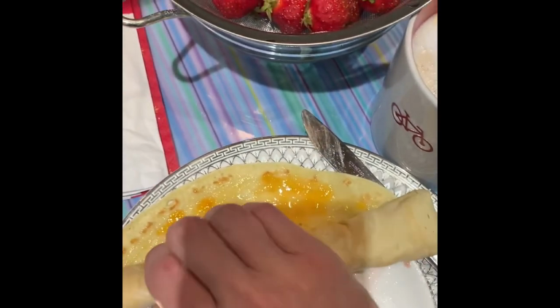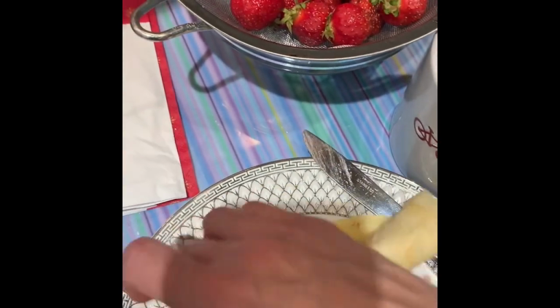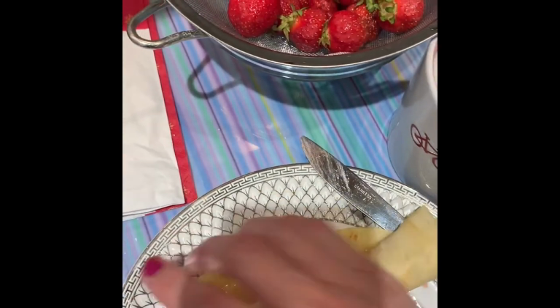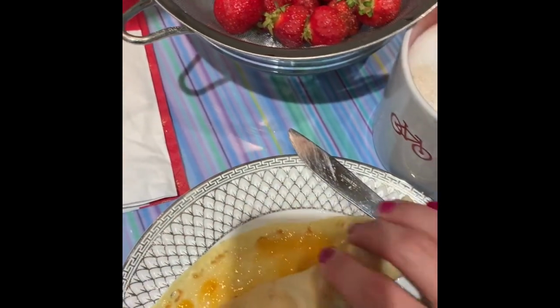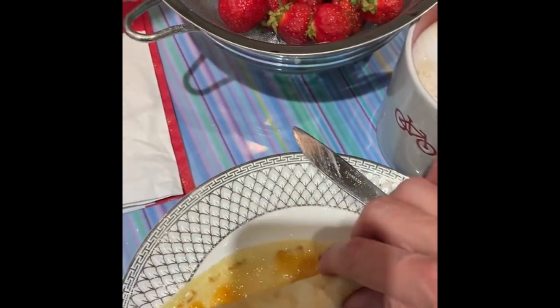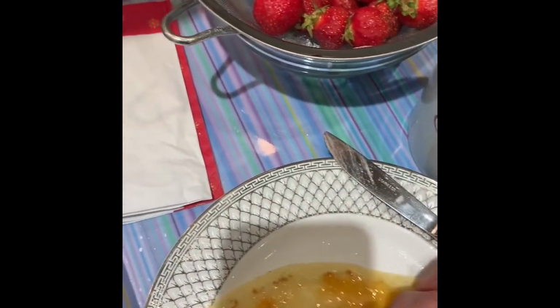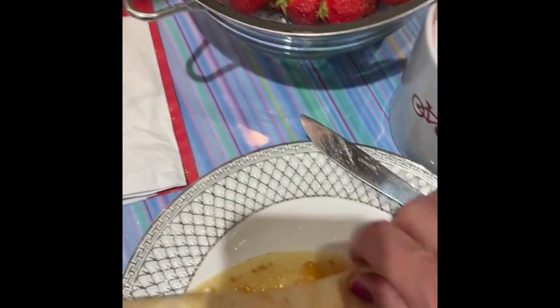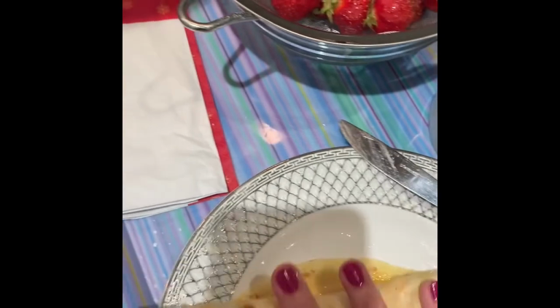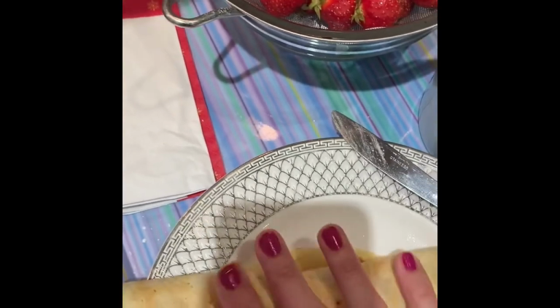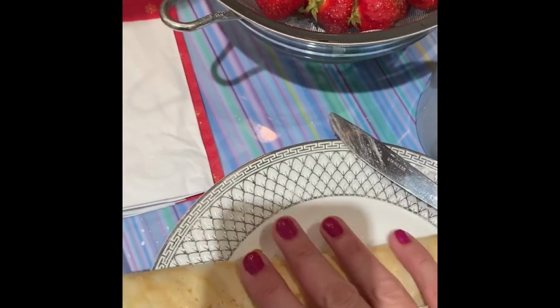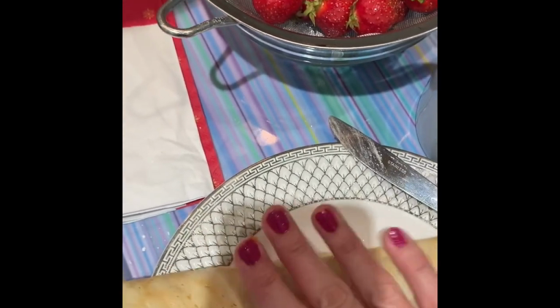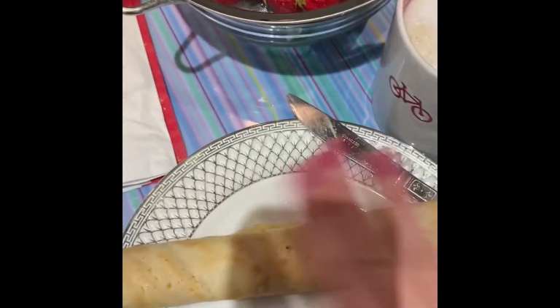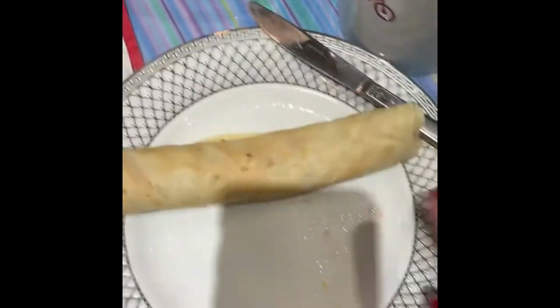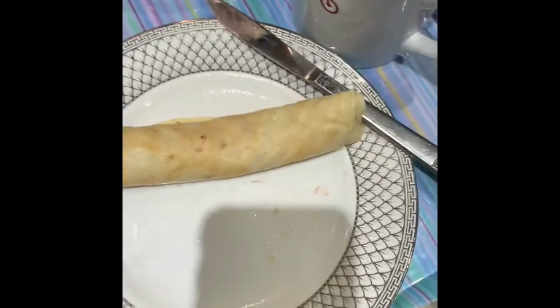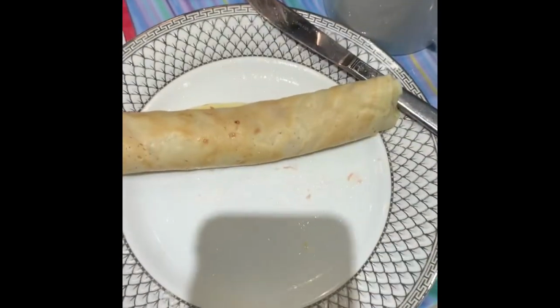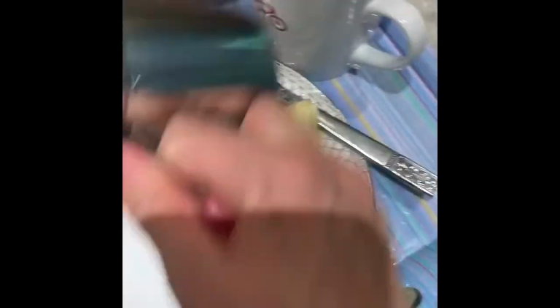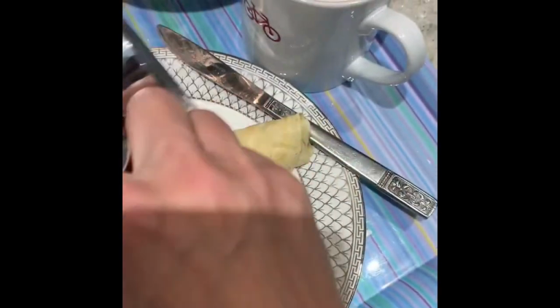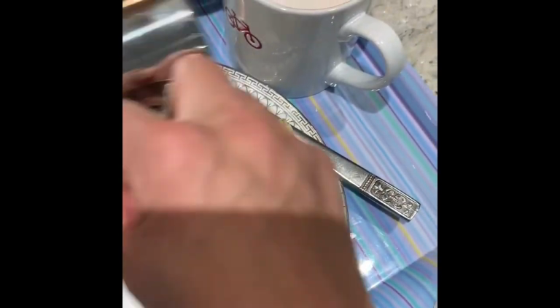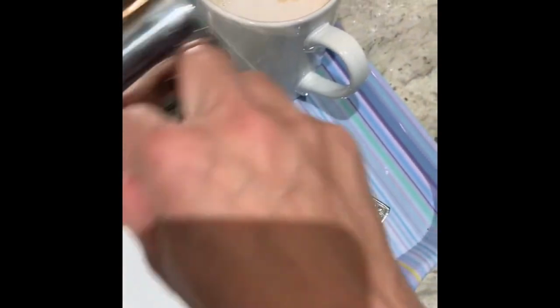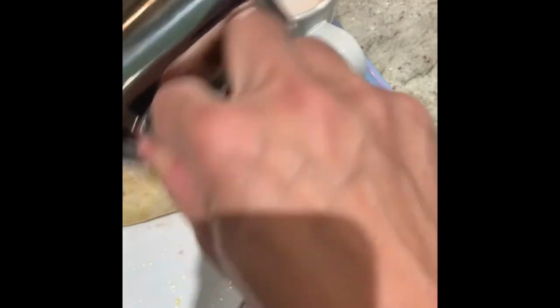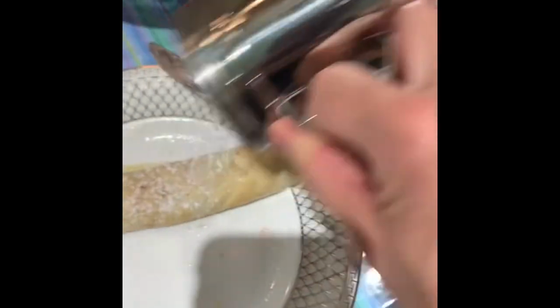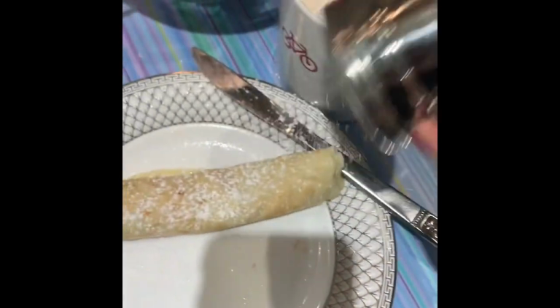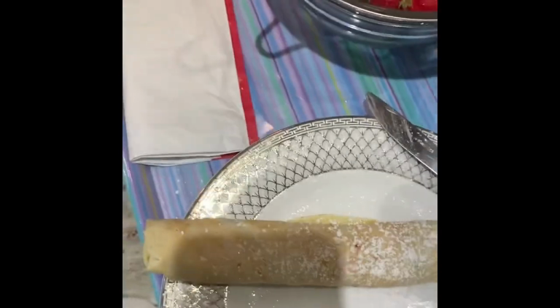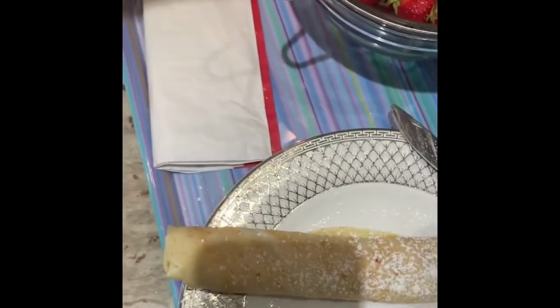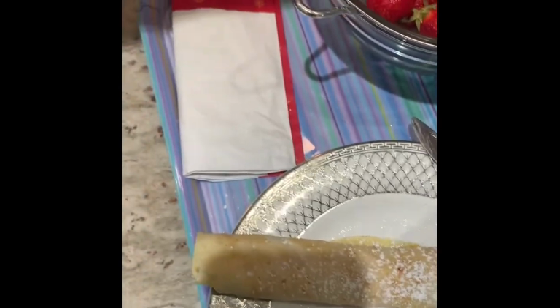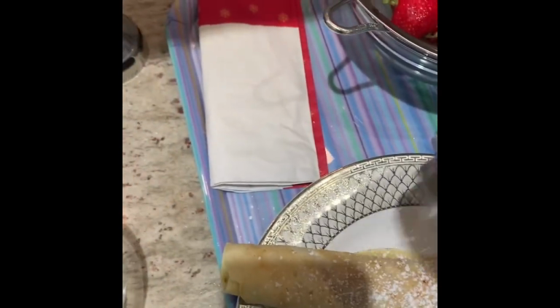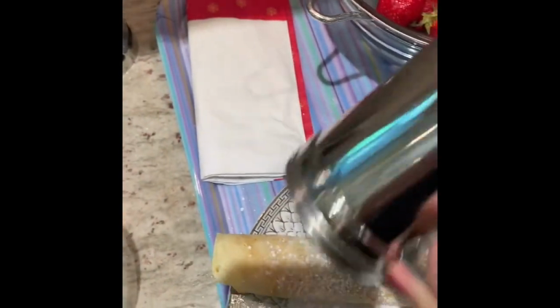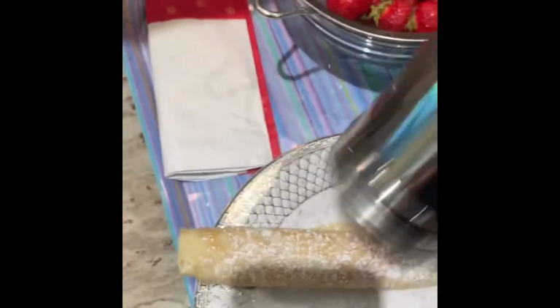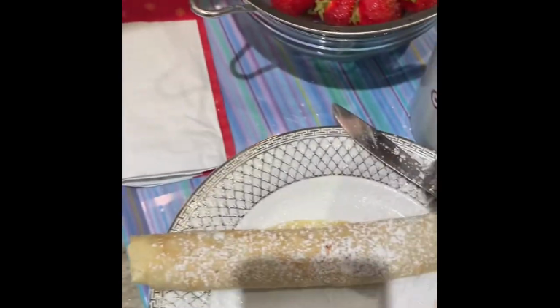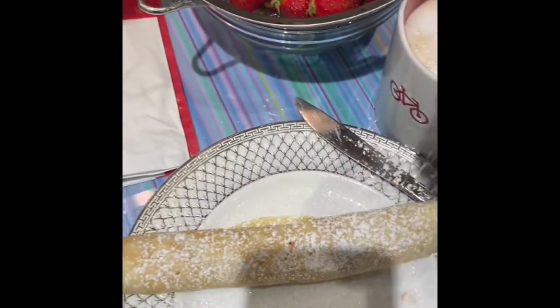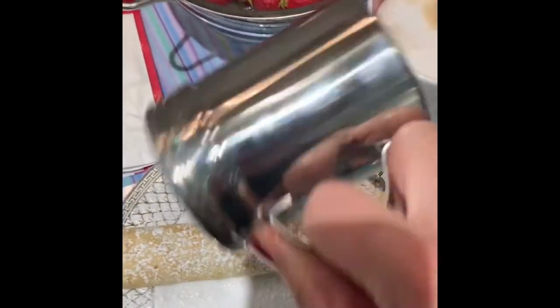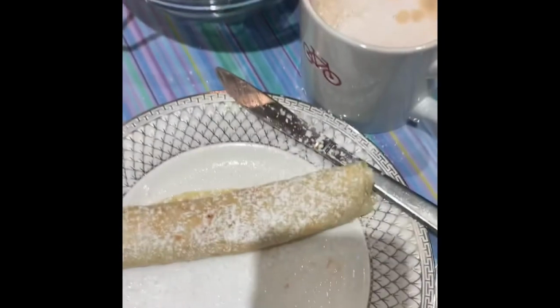Roll them up, sprinkle them with some confectioner's sugar and you have delicious Palachinkin. My sister-in-law also makes them with honey and lemon juice and sugar. It's delicious.